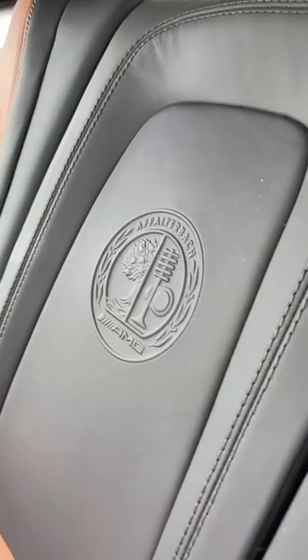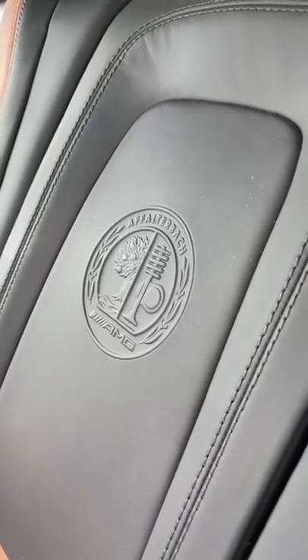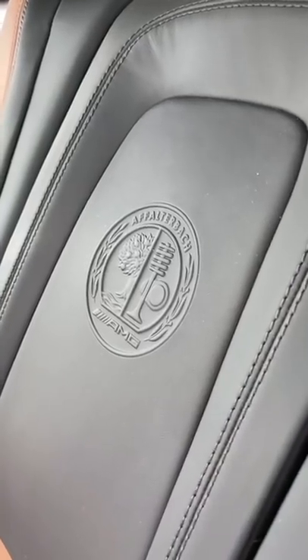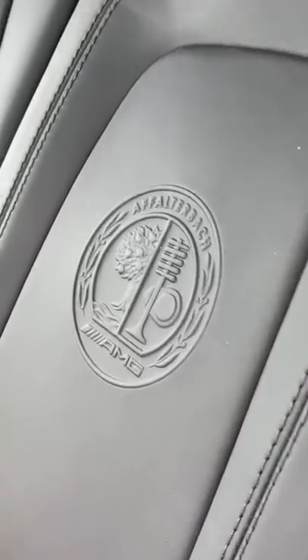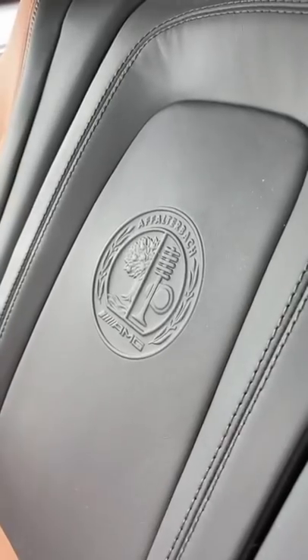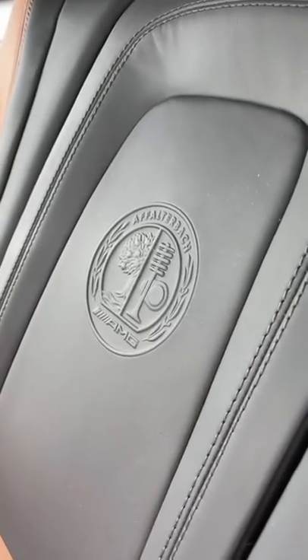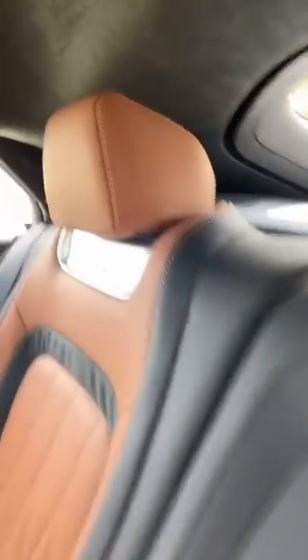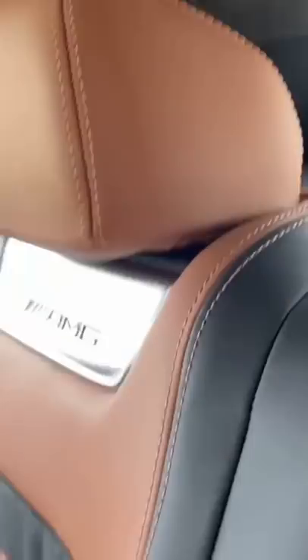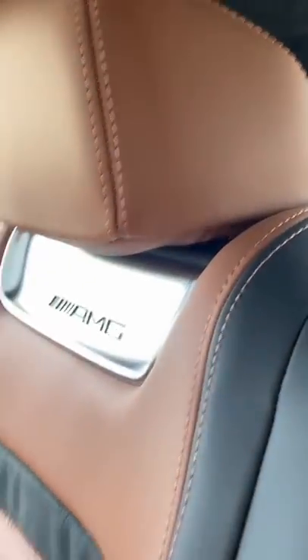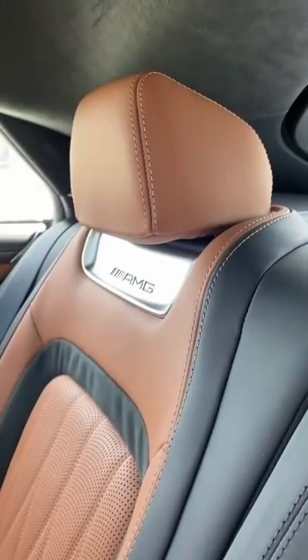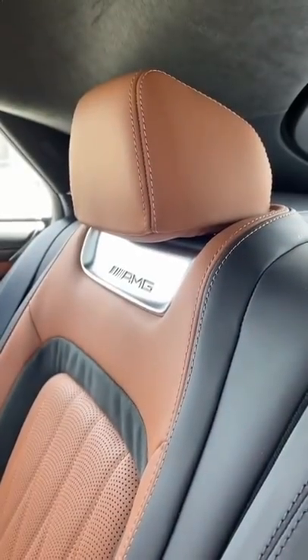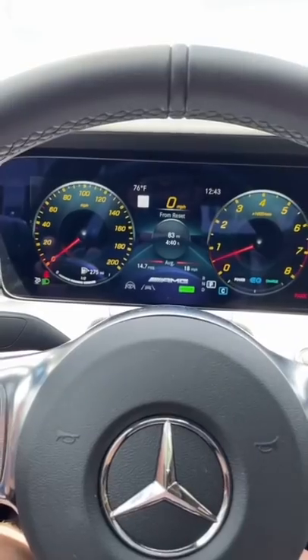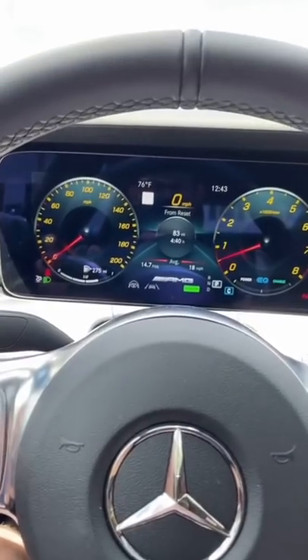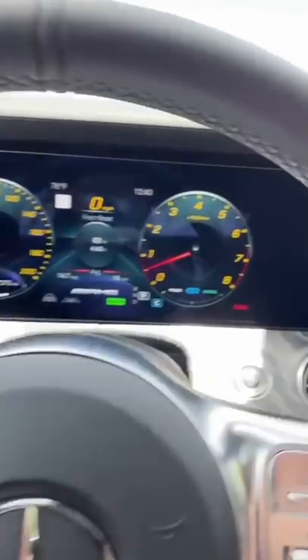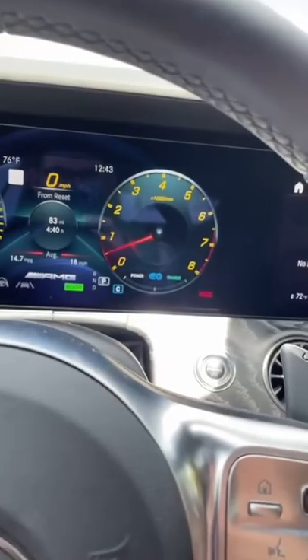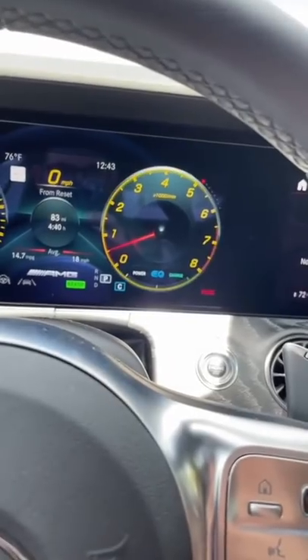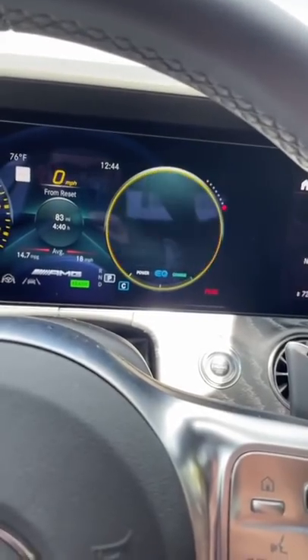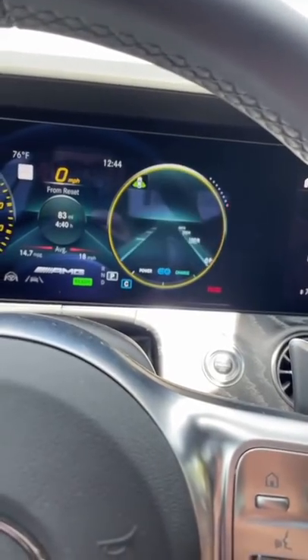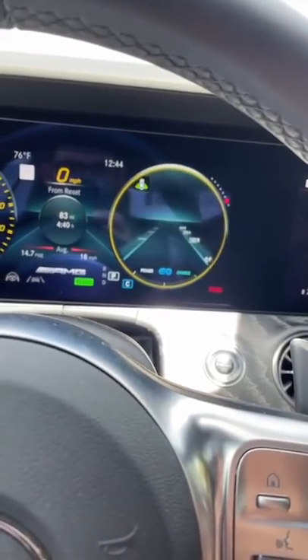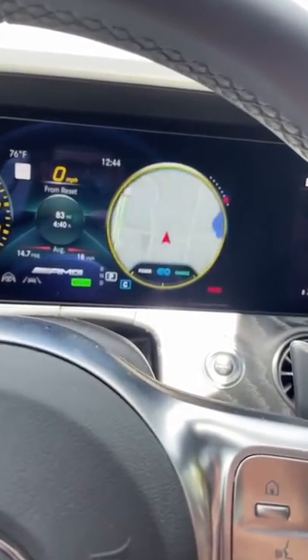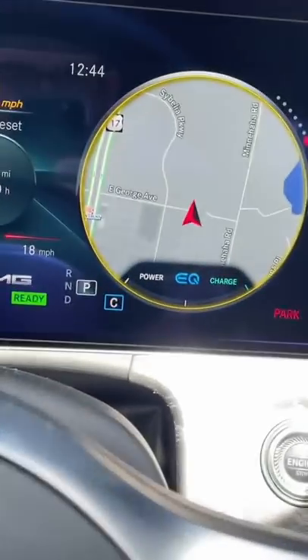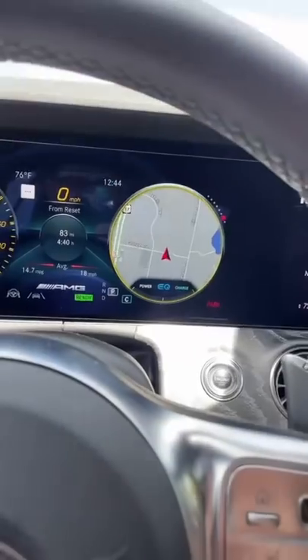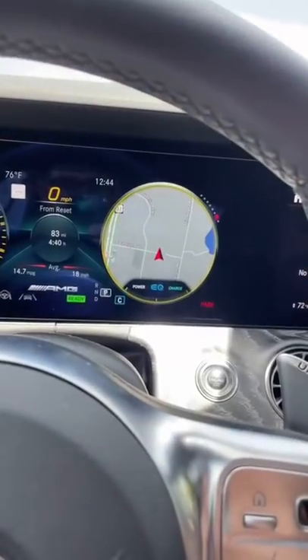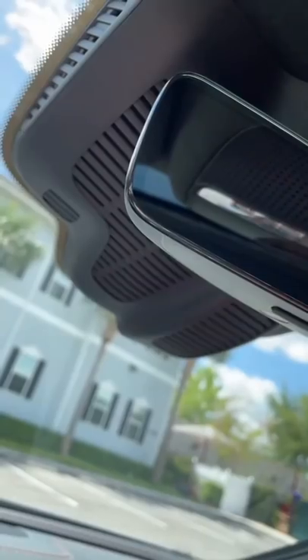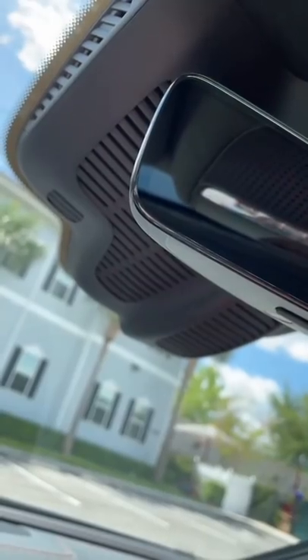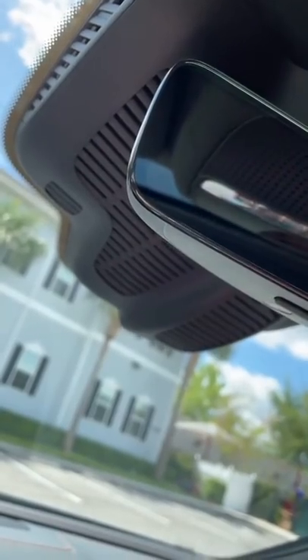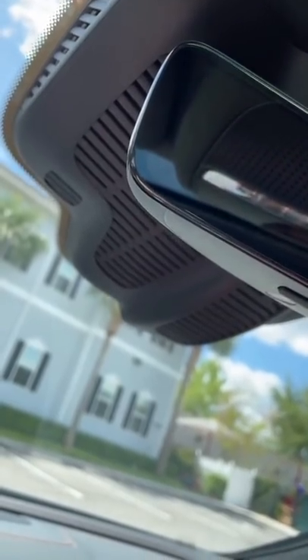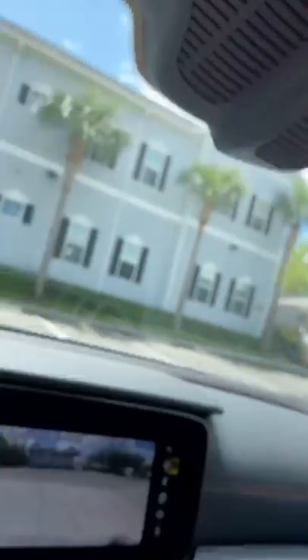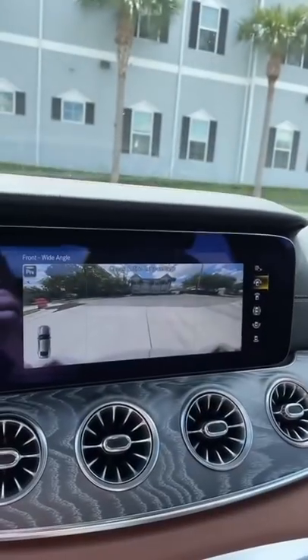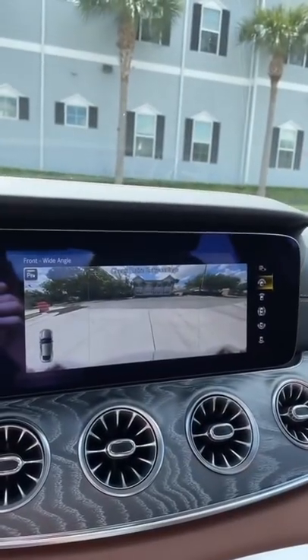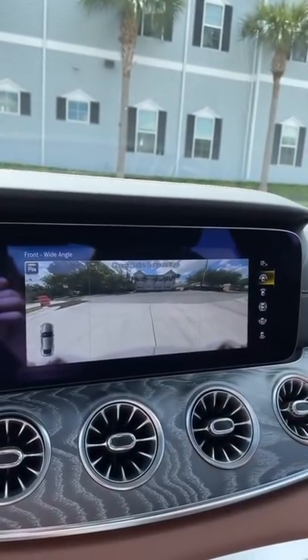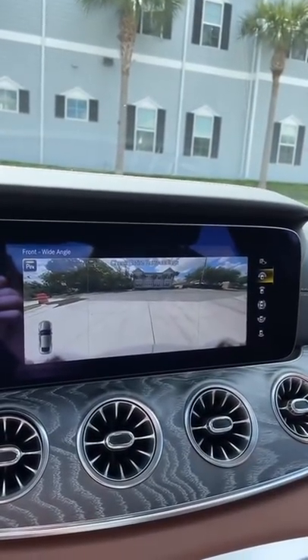I love how you have the Affalterbach logo stitched into the leather and AMG logos on the seats. These gauges are fully customizable — you can make them a tachometer or pretty much anything you want, including a full color map. This car also has a built-in dash camera that will record lights and intersections automatically.